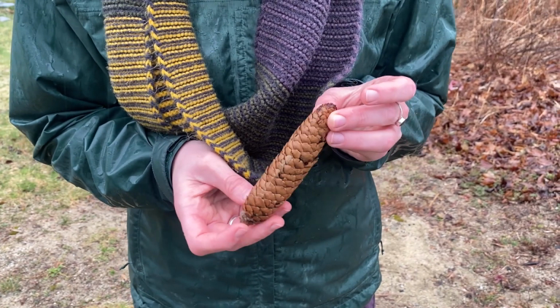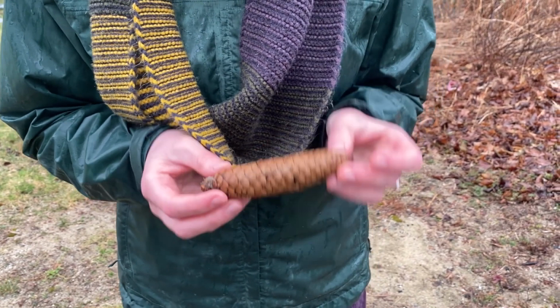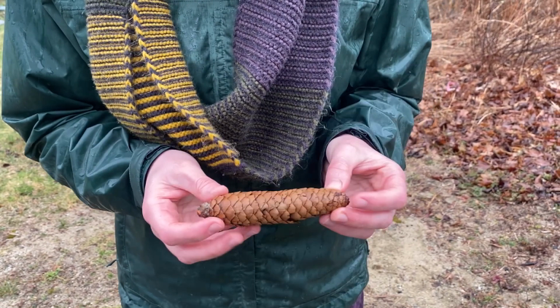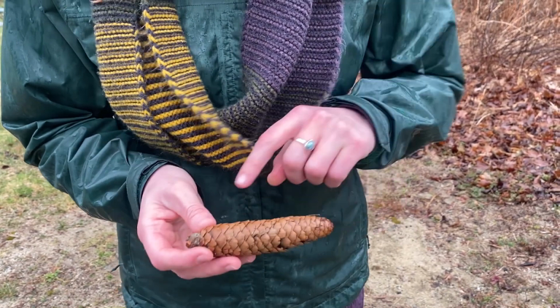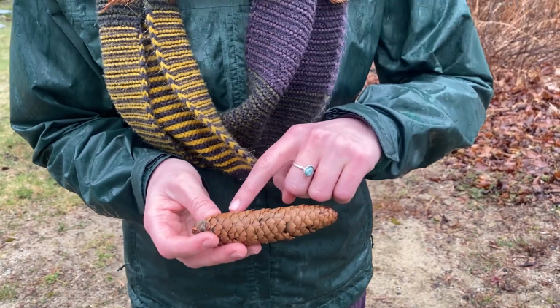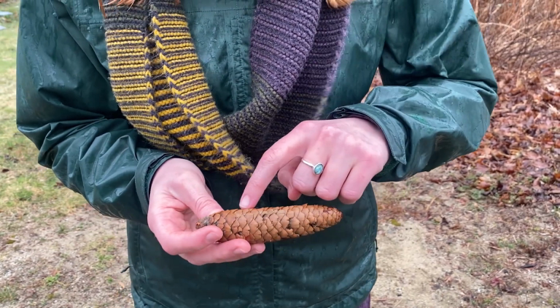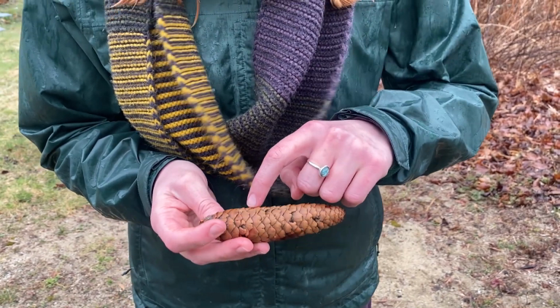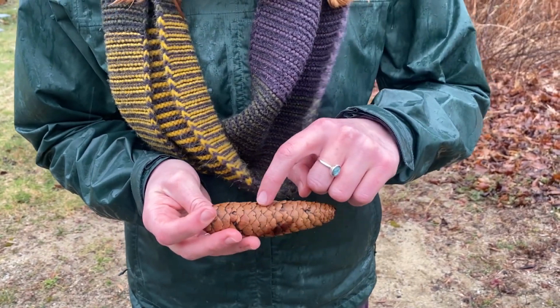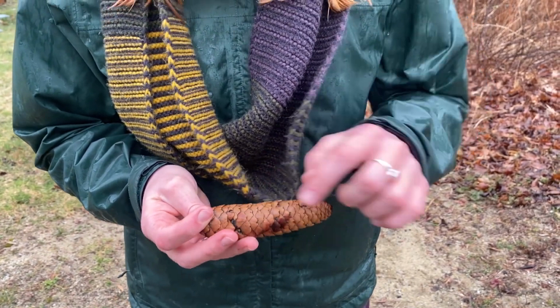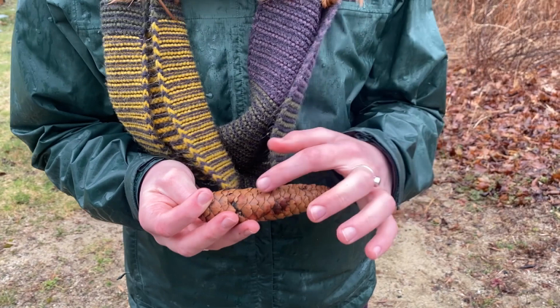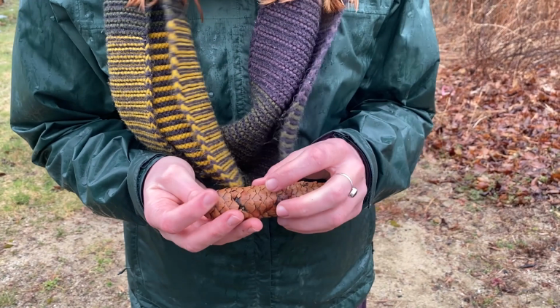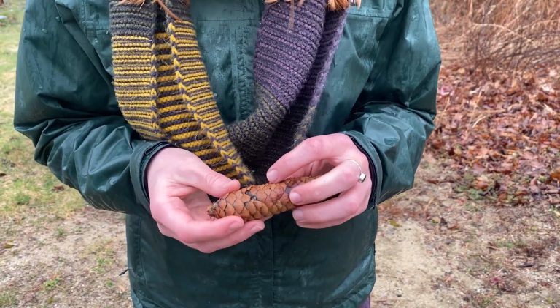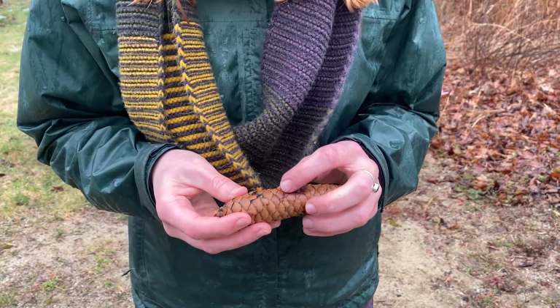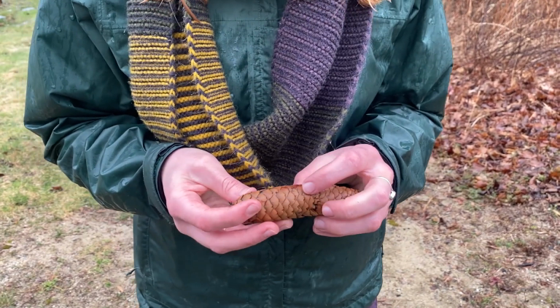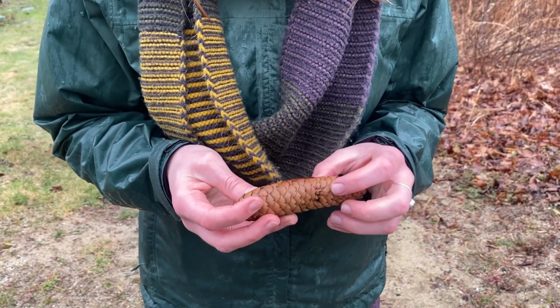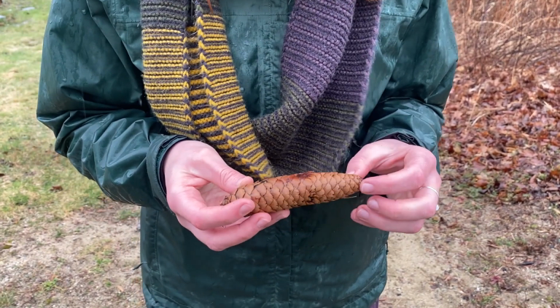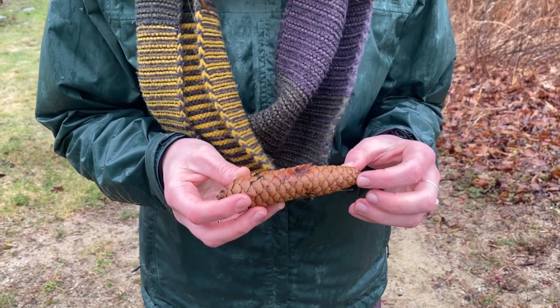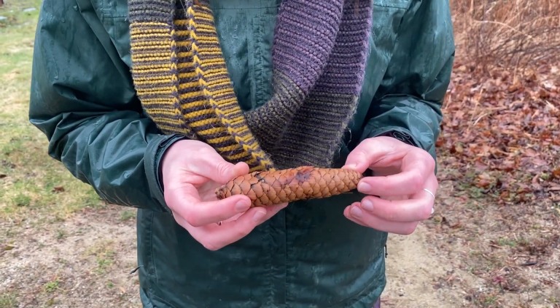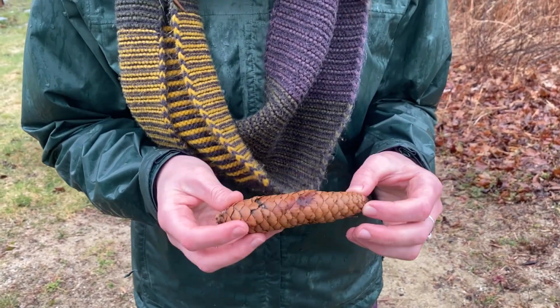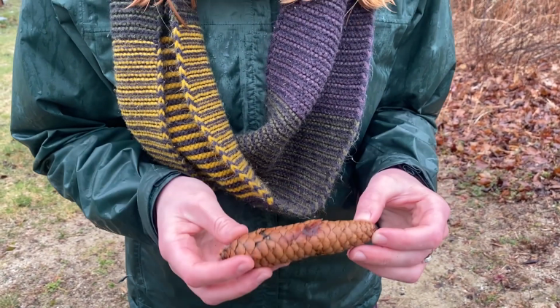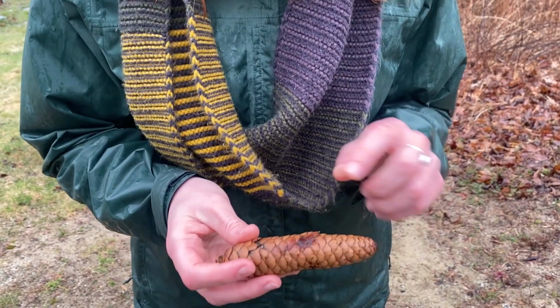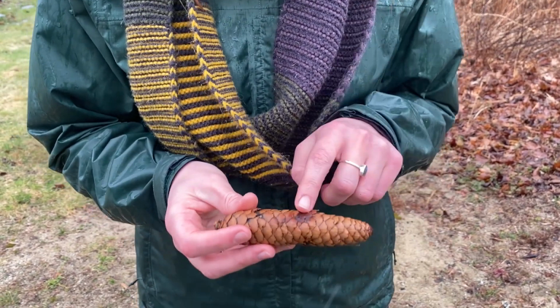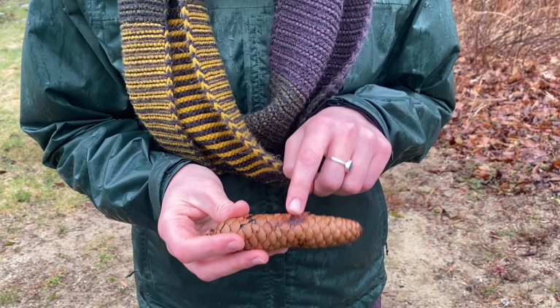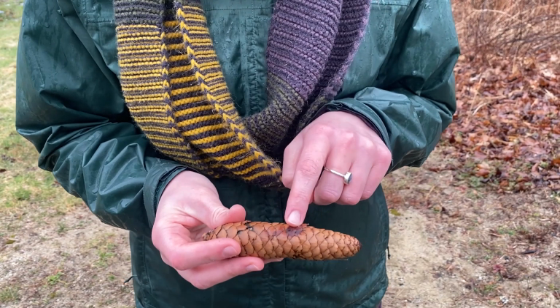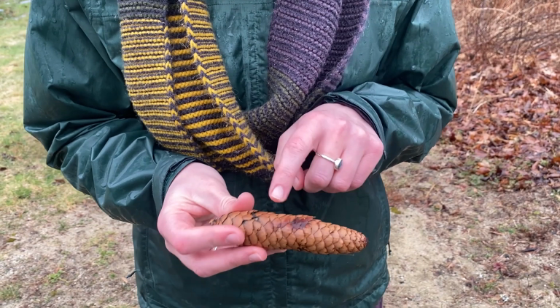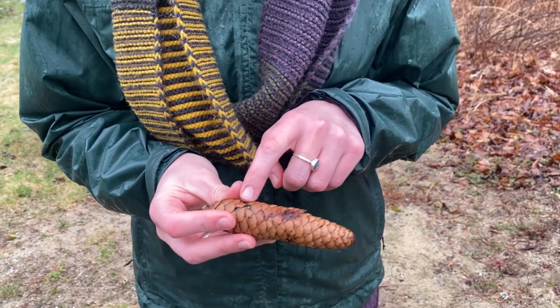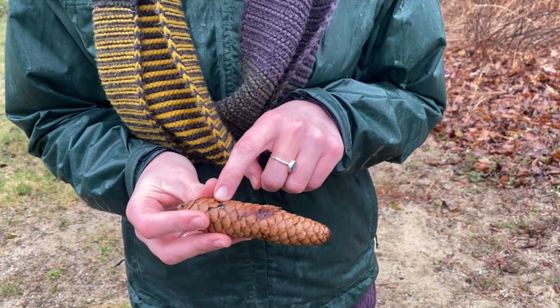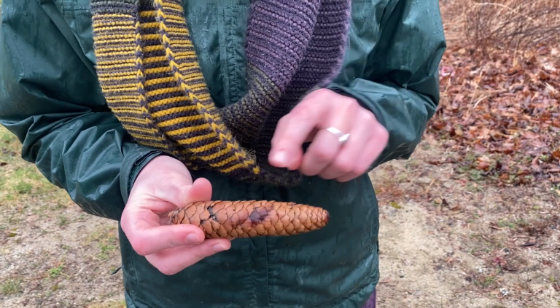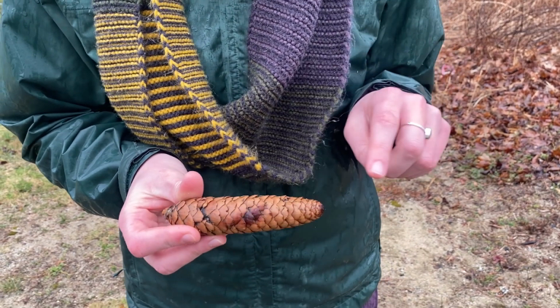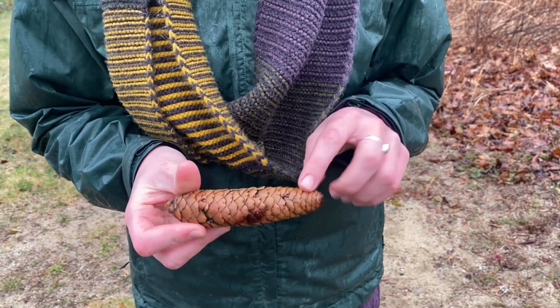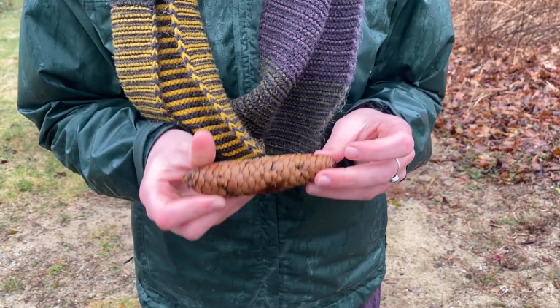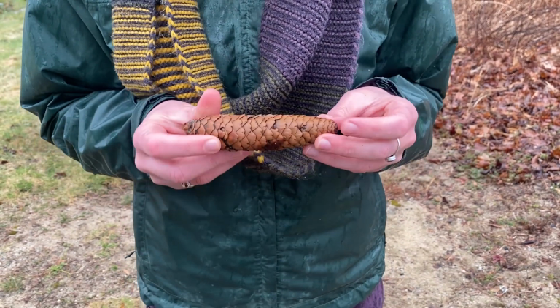I wonder why it's in this pattern that looks kind of like a ring as I follow it all the way around. I wonder why there are brown spots, black spots, and lighter spots.